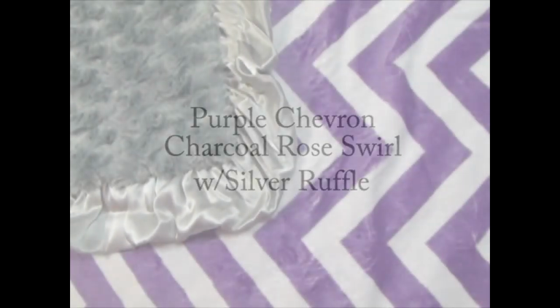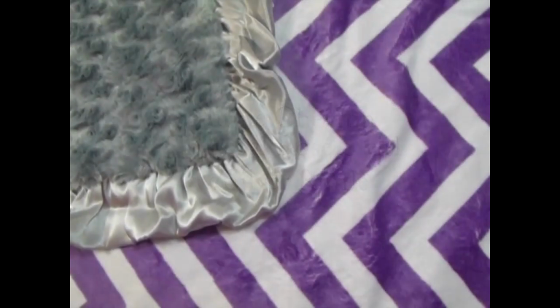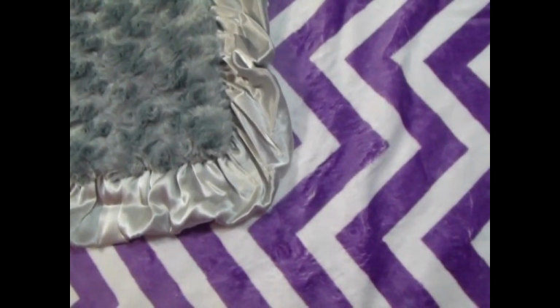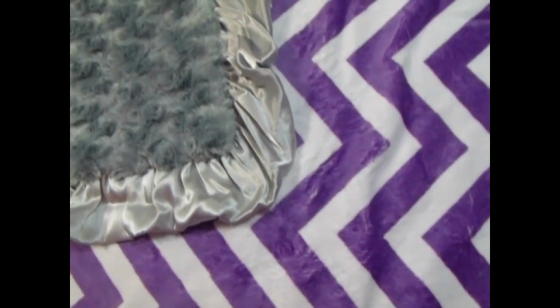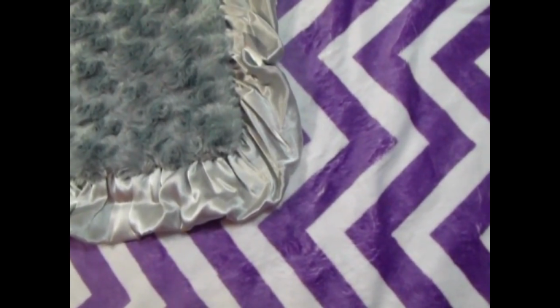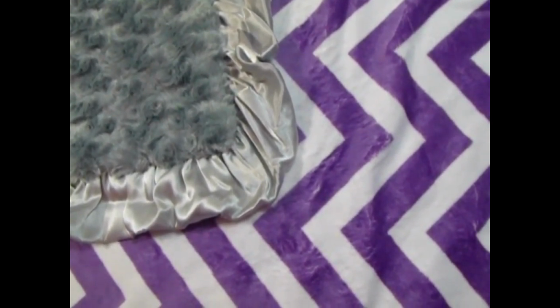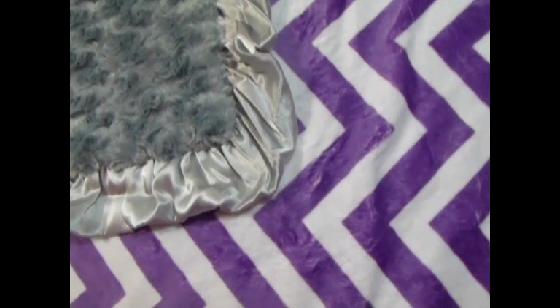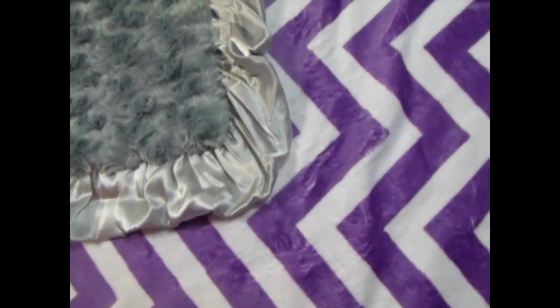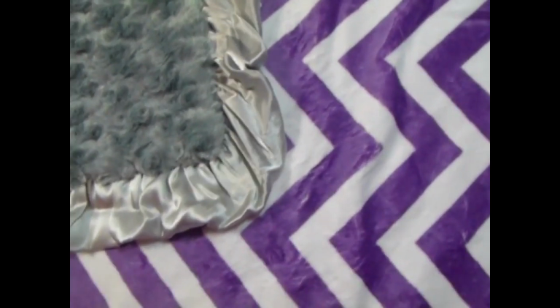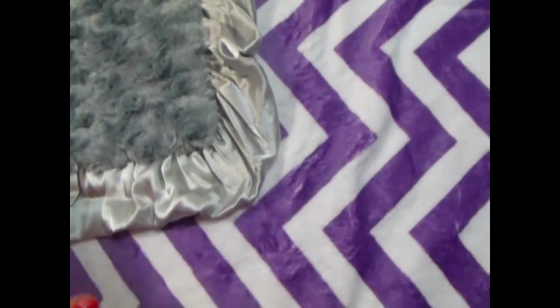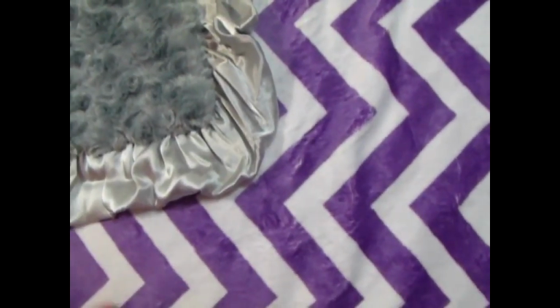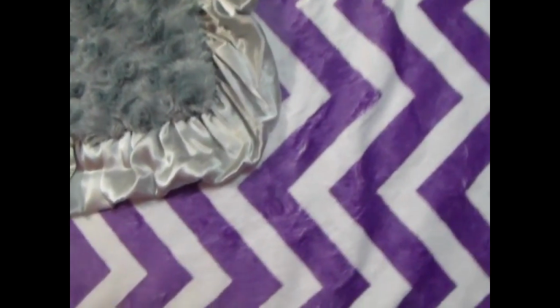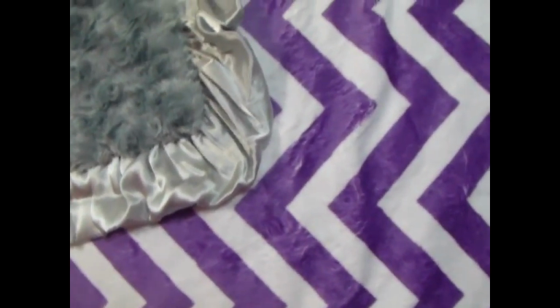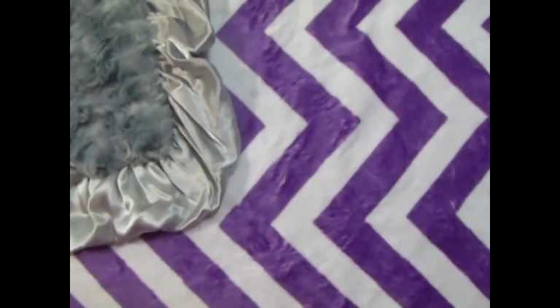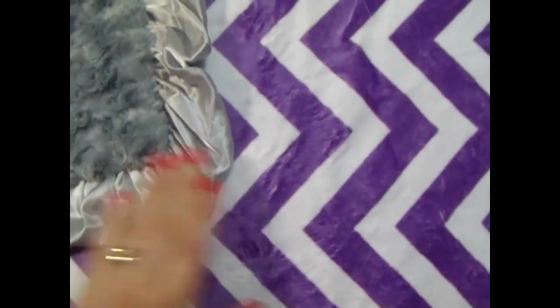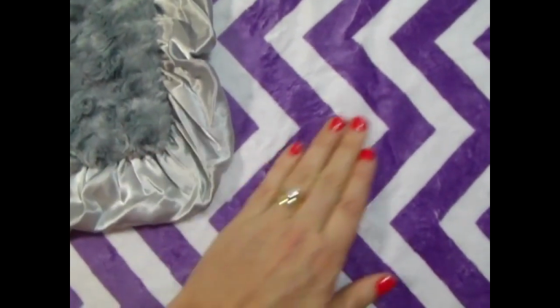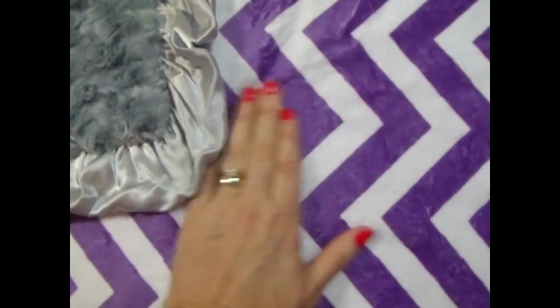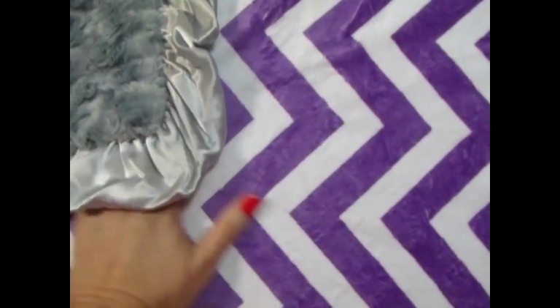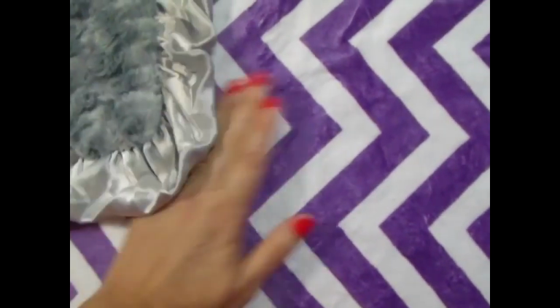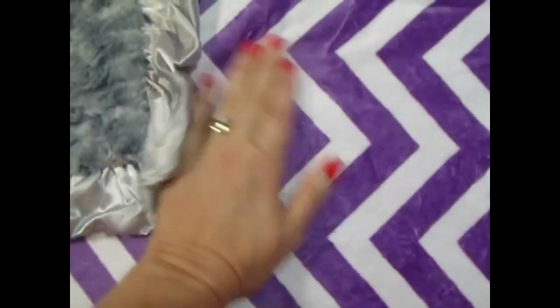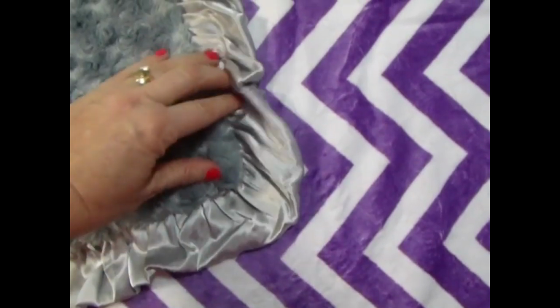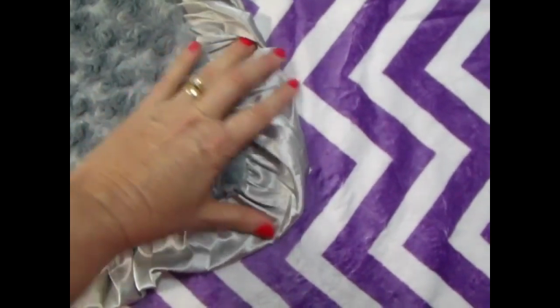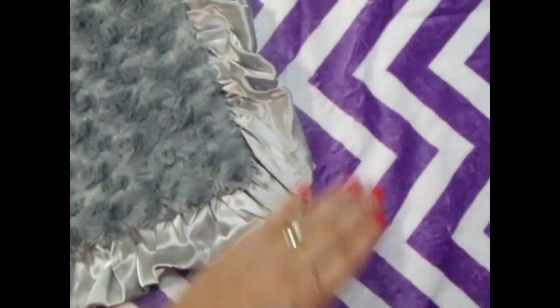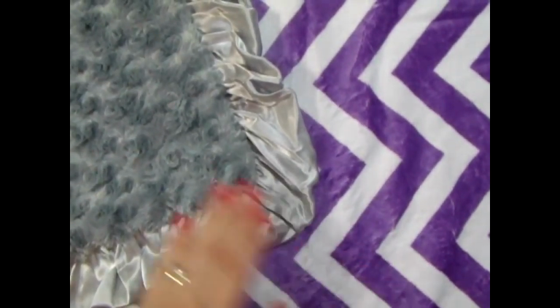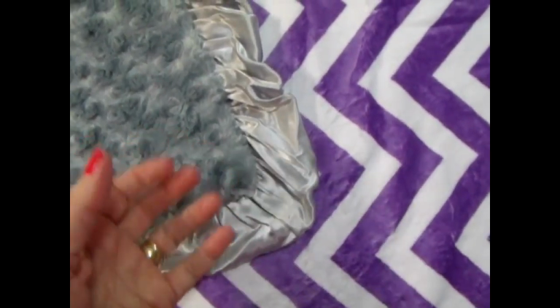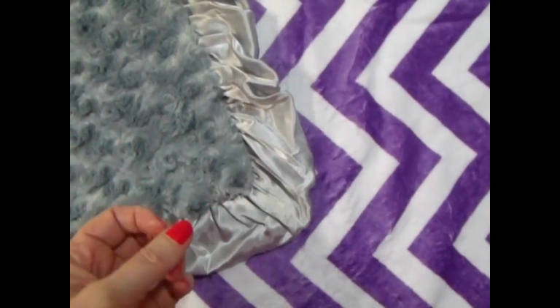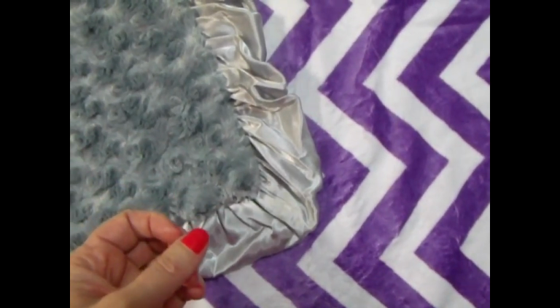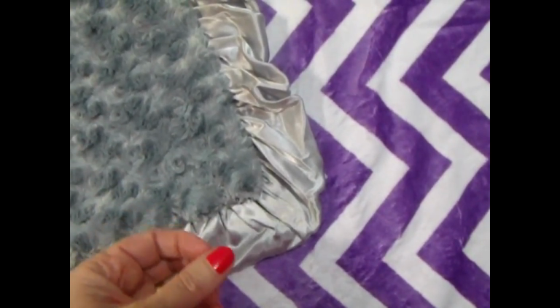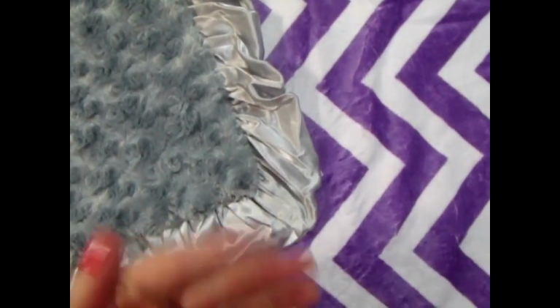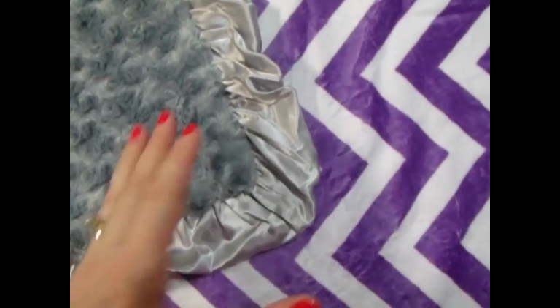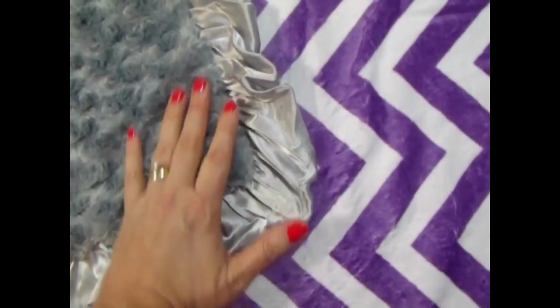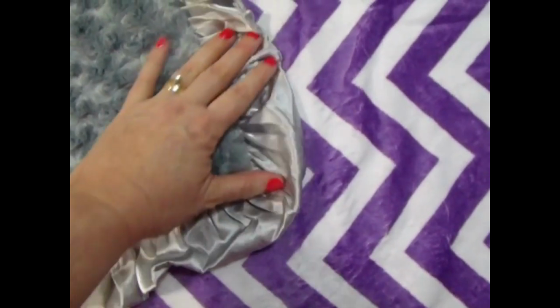This is a beautiful orchid color, also called Jewel. It's a purple with reddish undertones — not a dark royal purple, it's a little bit lighter.